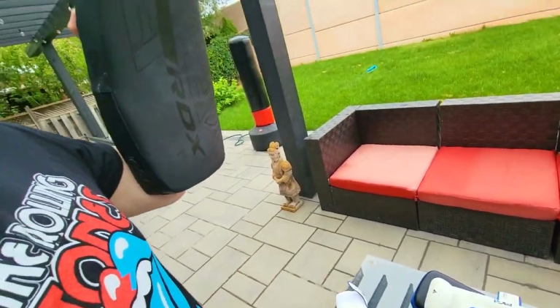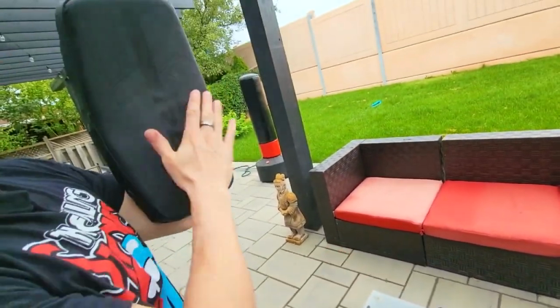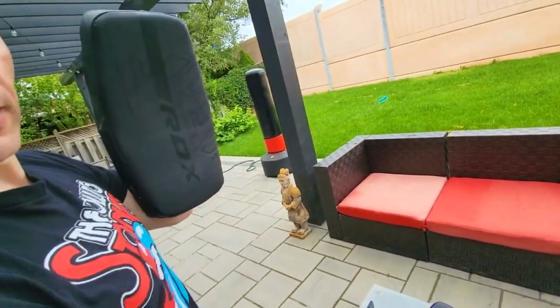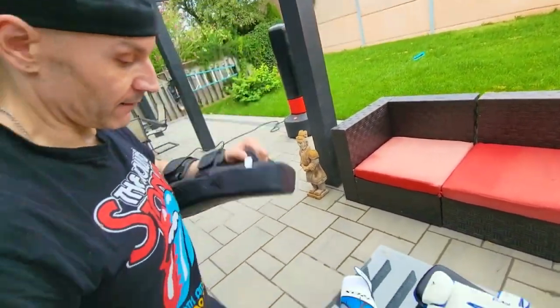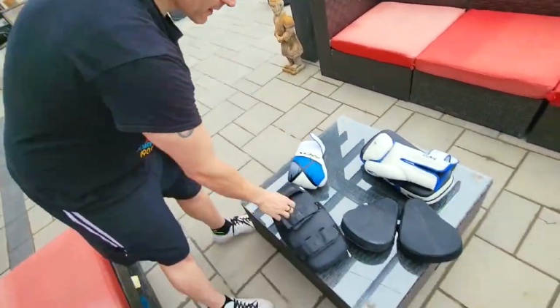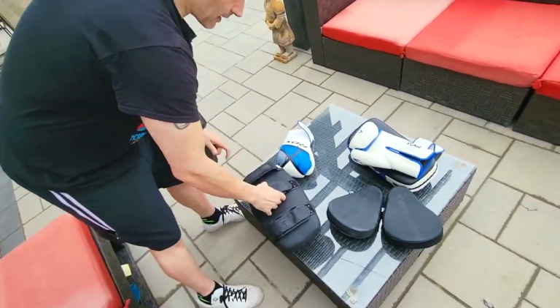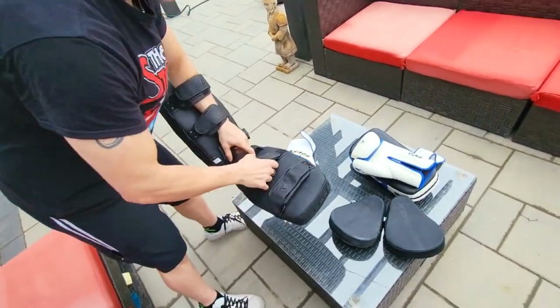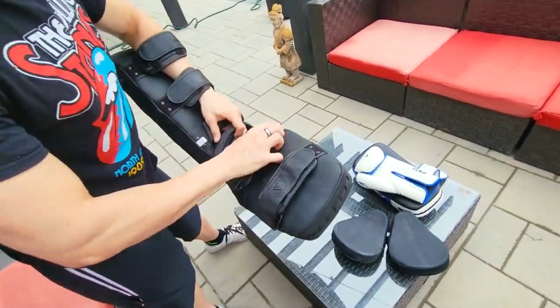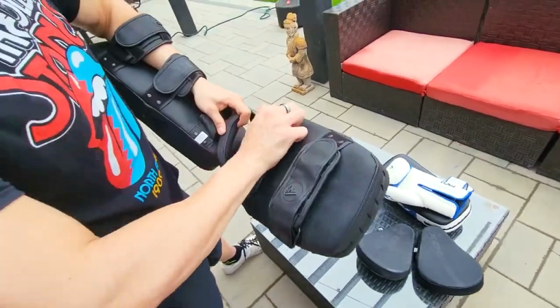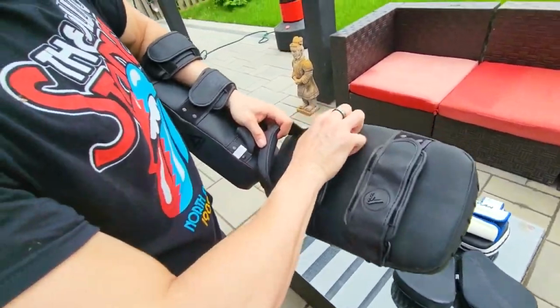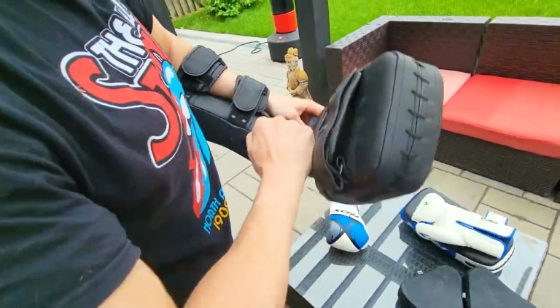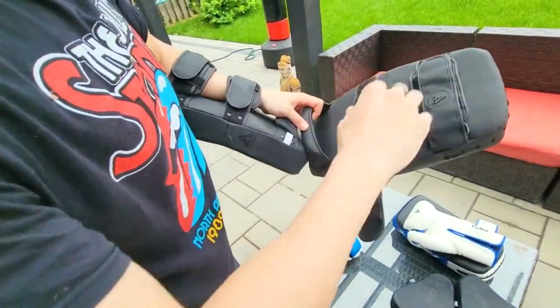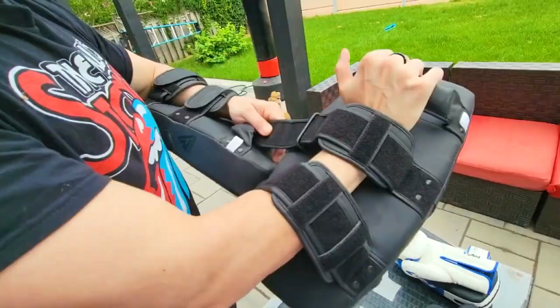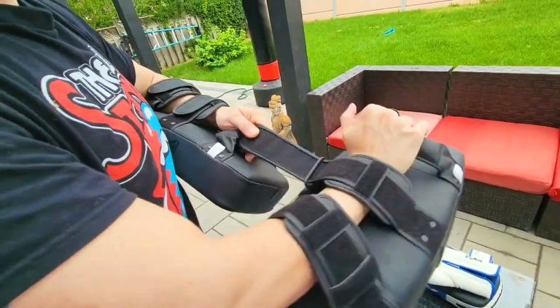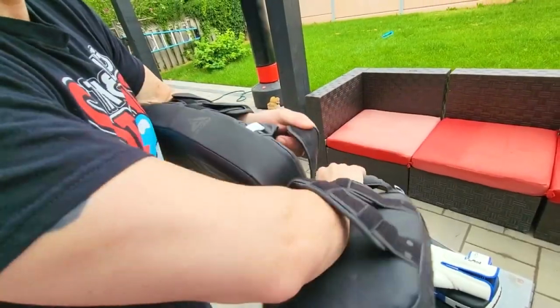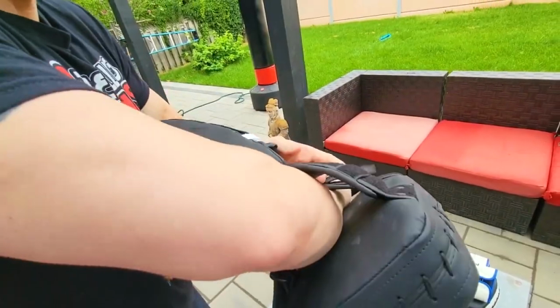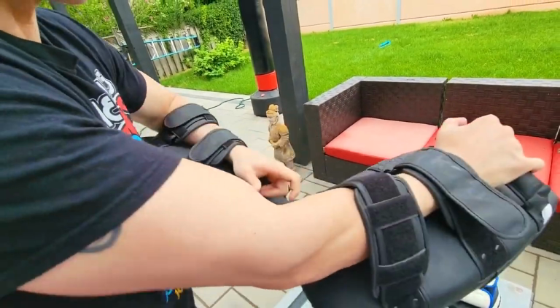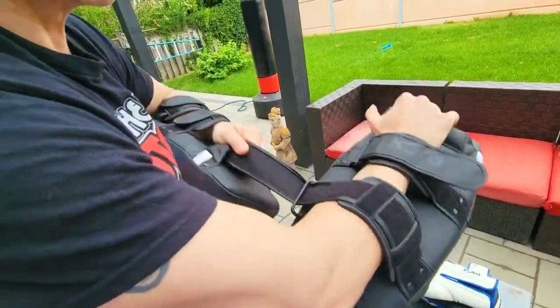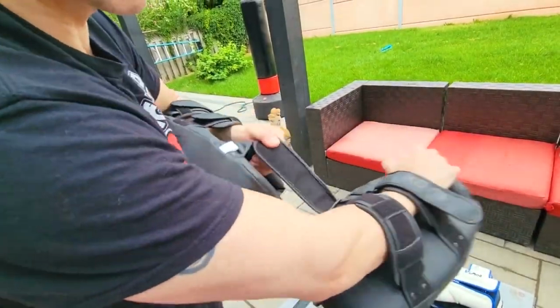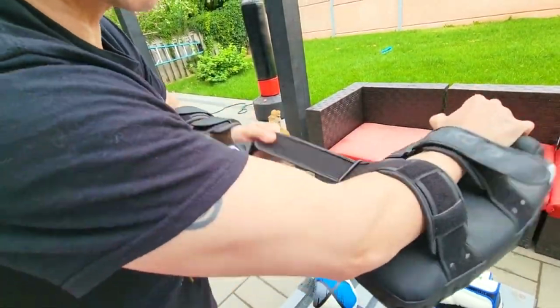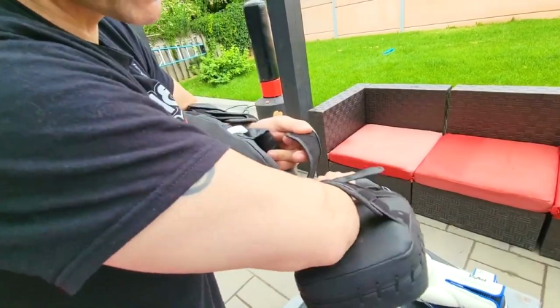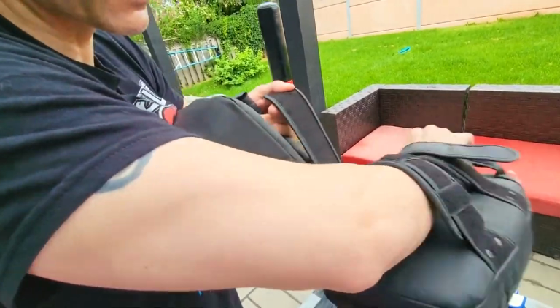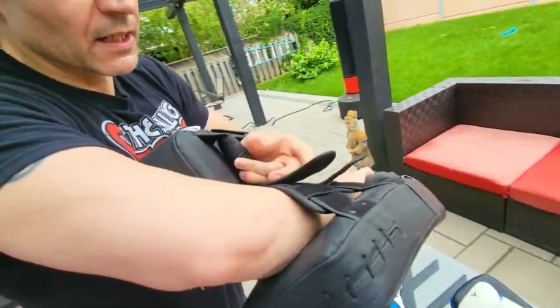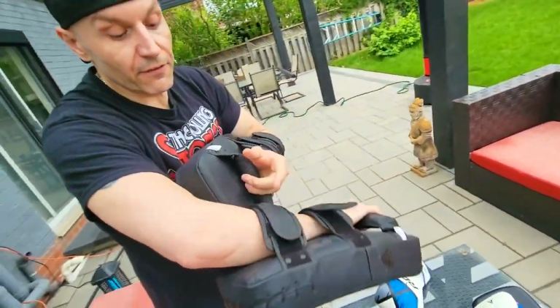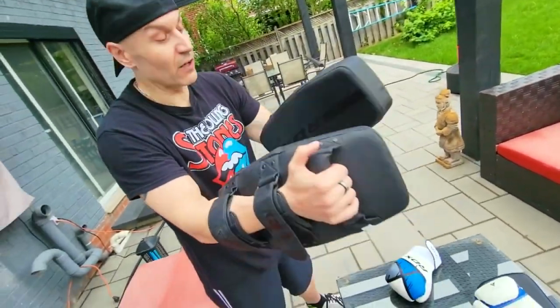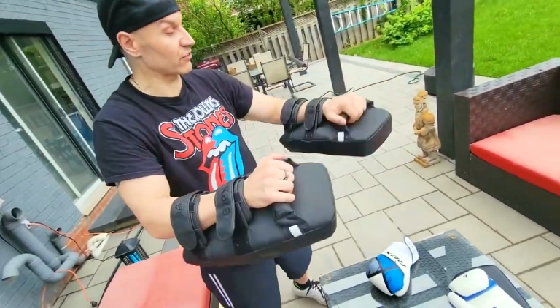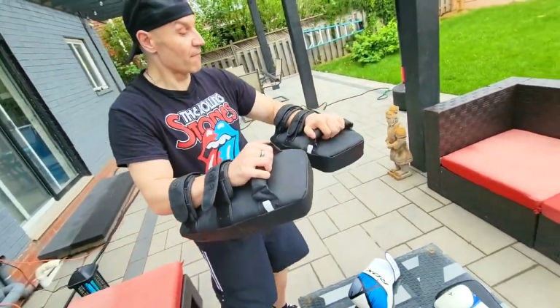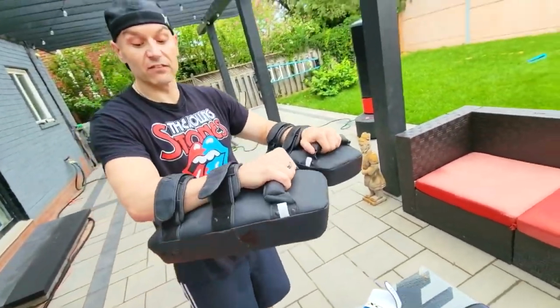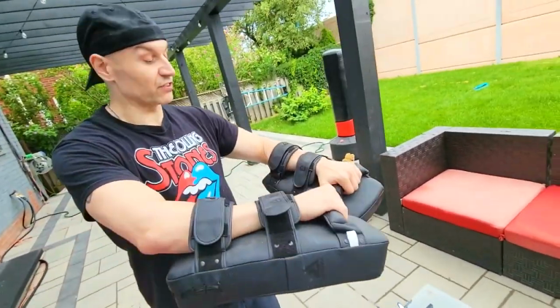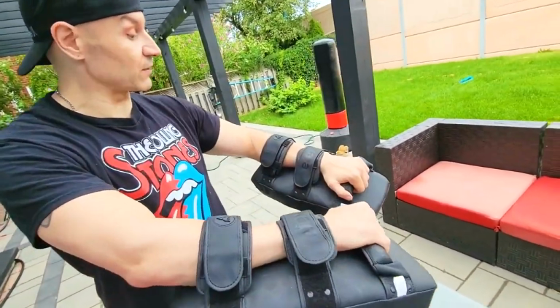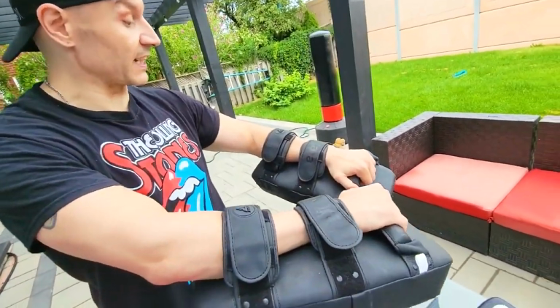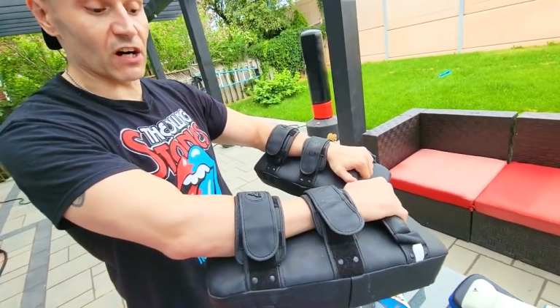Now with the other — same process, nice and tight. Really easy to put on. The Velcro actually fastens pretty securely; I don't even think I can get these off.